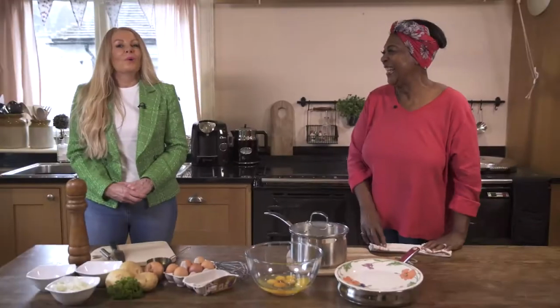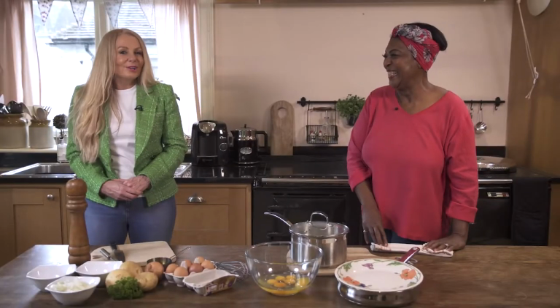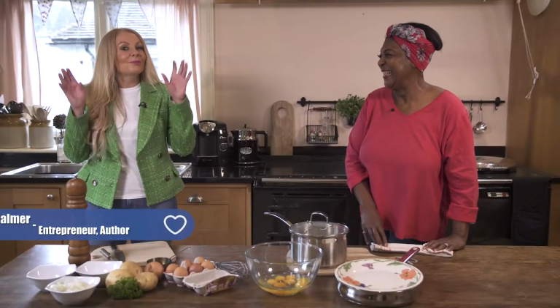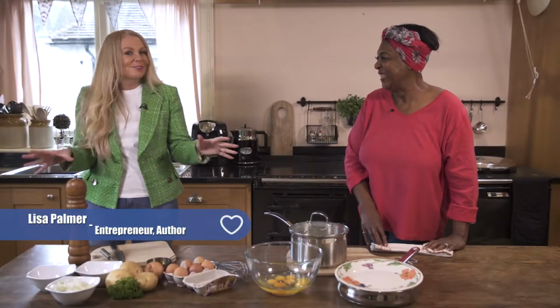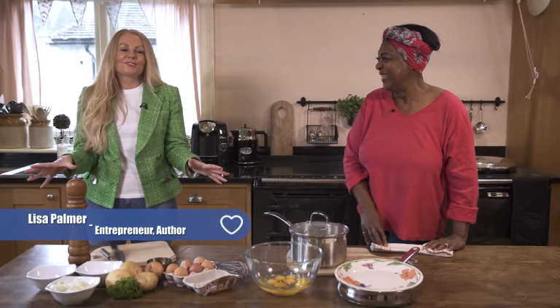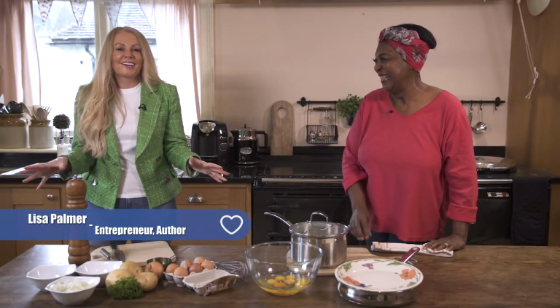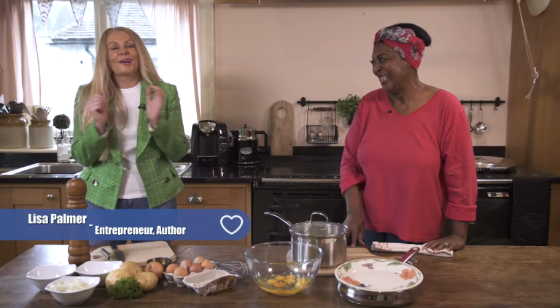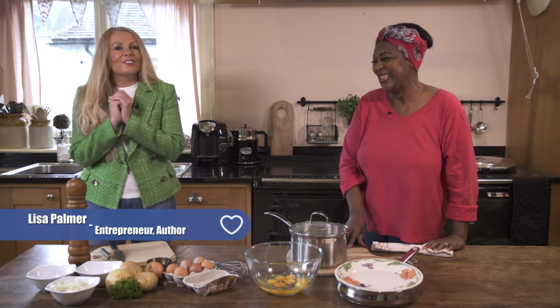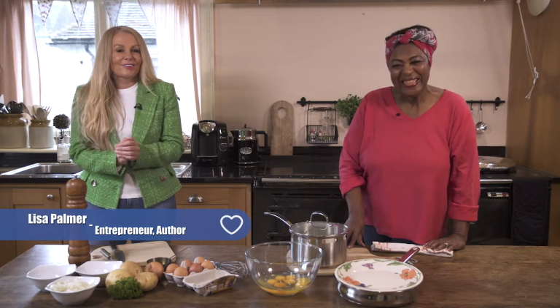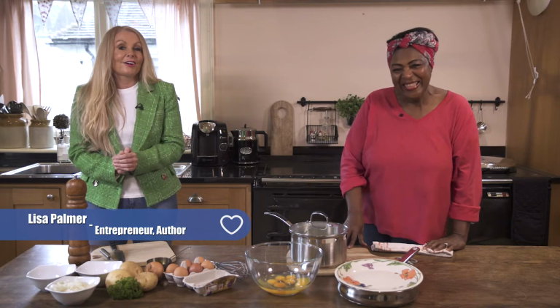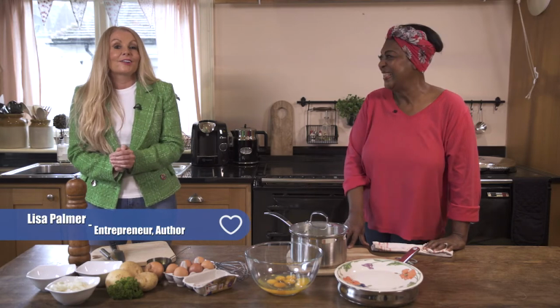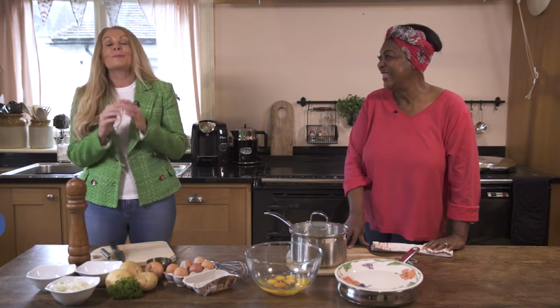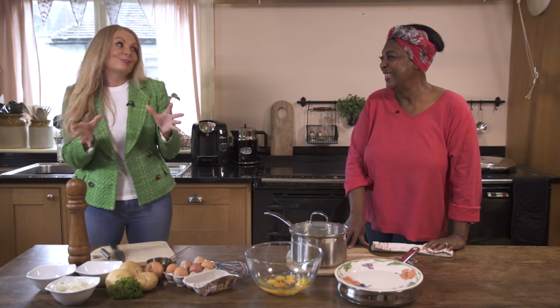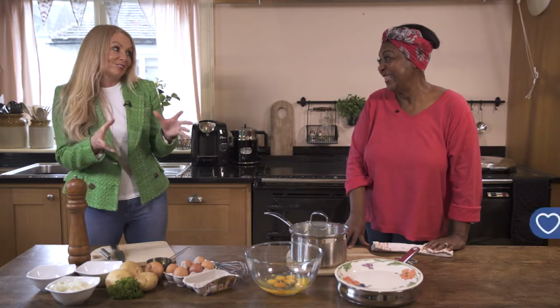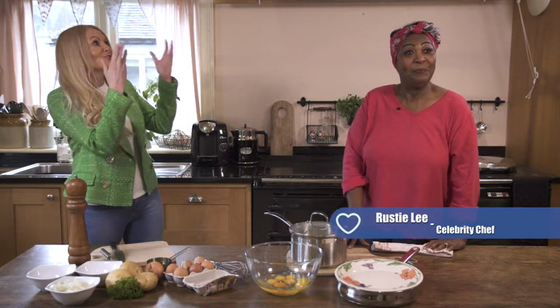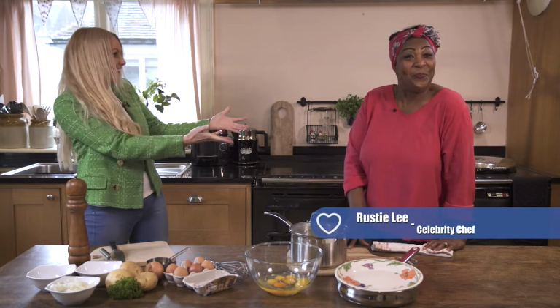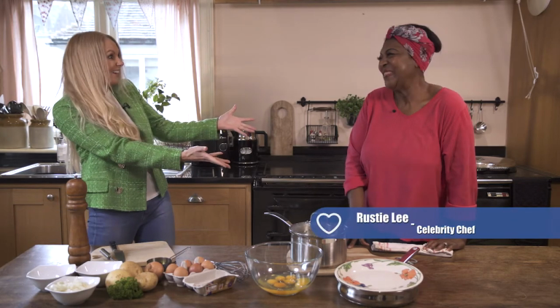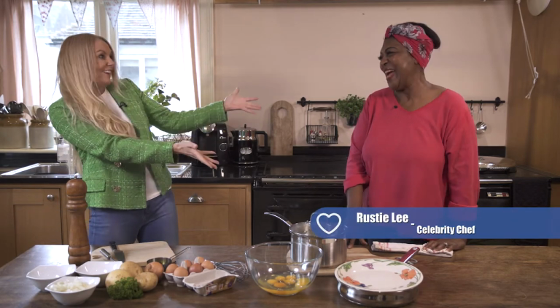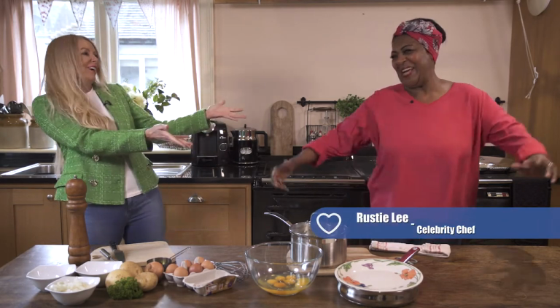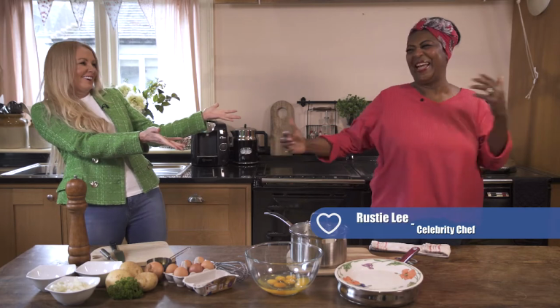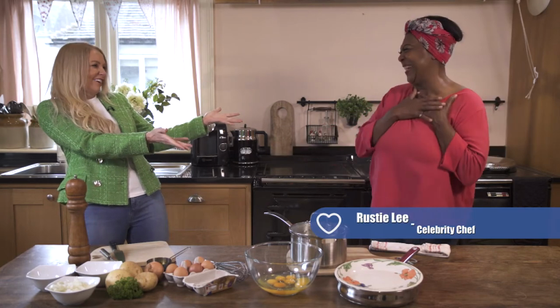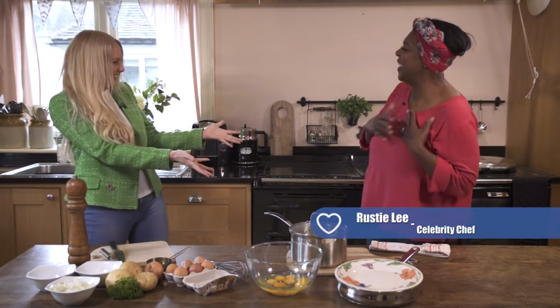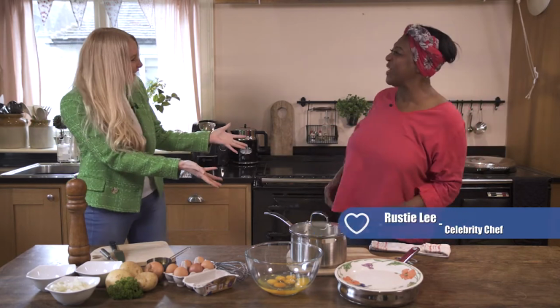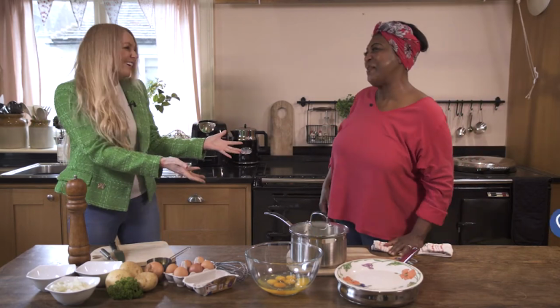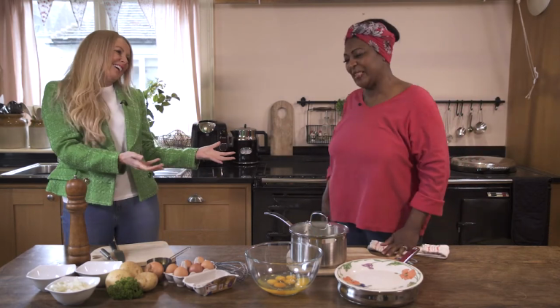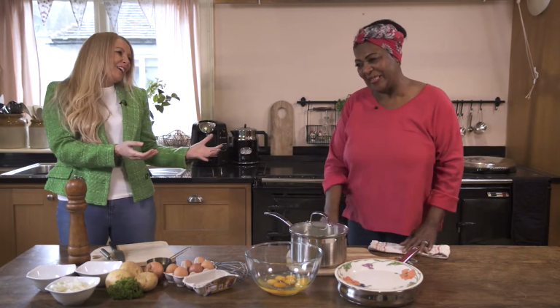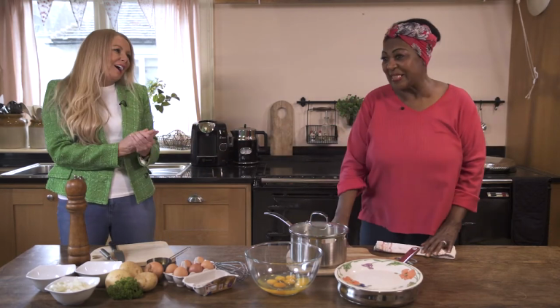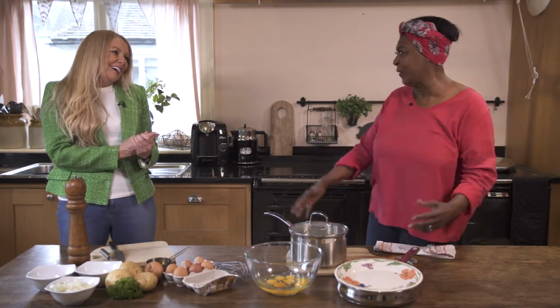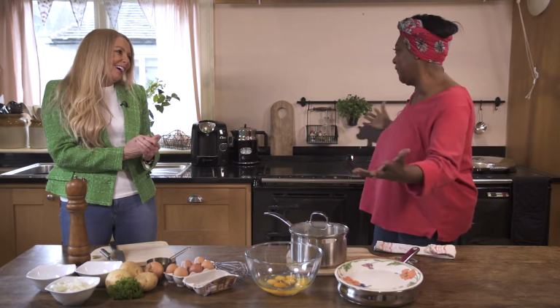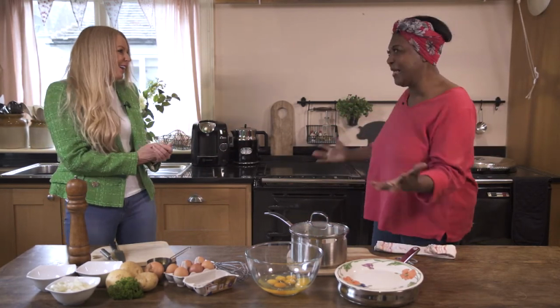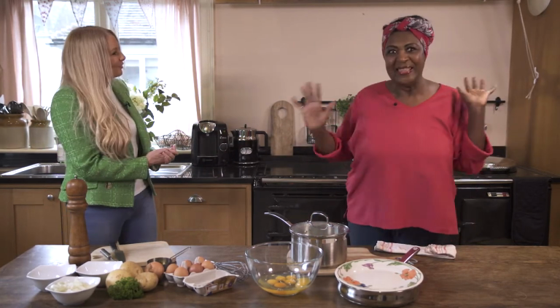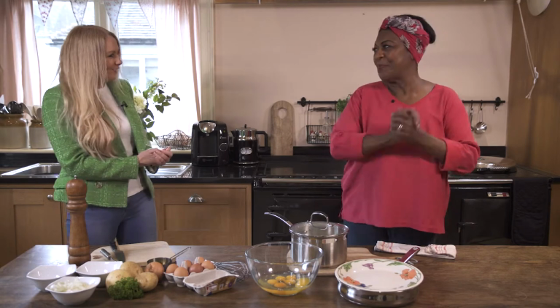Welcome to Mogul Love Cooking. I am so excited — I have the absolute legend Rusty Lee. Welcome, Rusty. Thank you very much, Lisa. This is lovely. What a lovely place. Thank you.